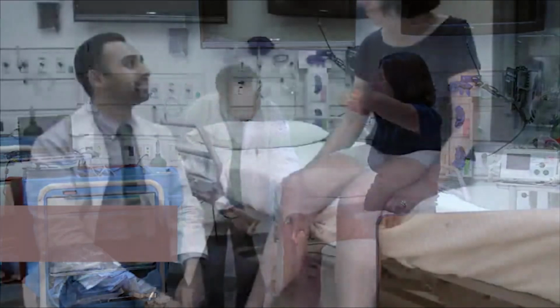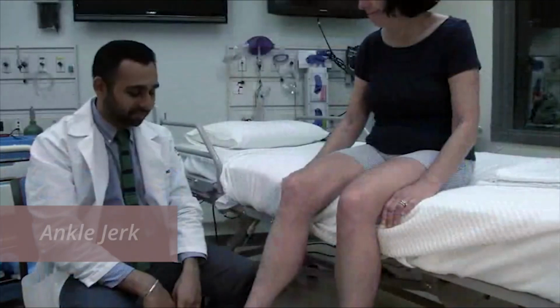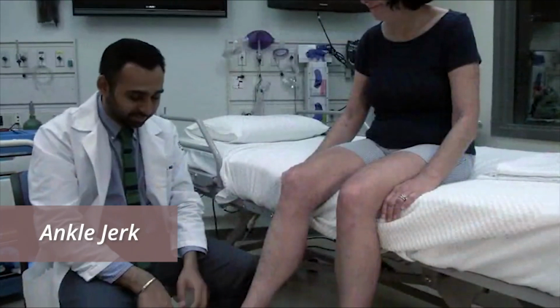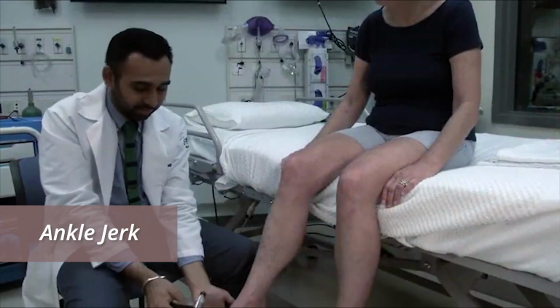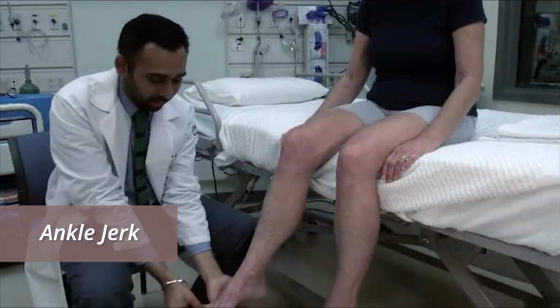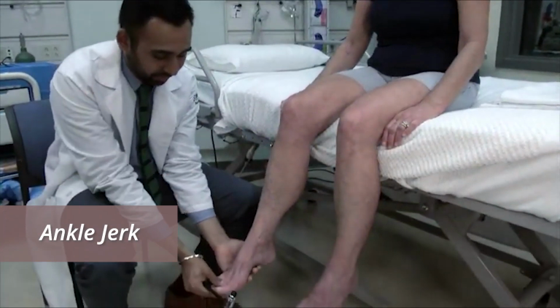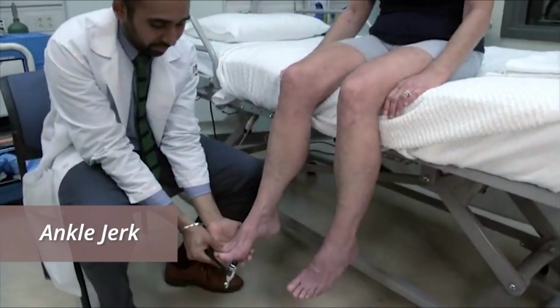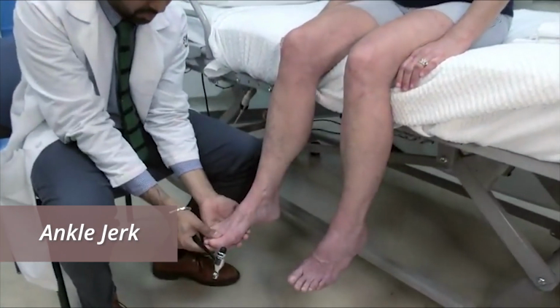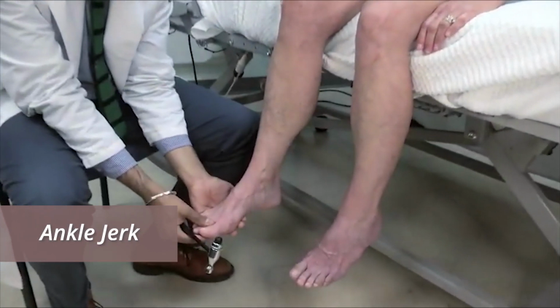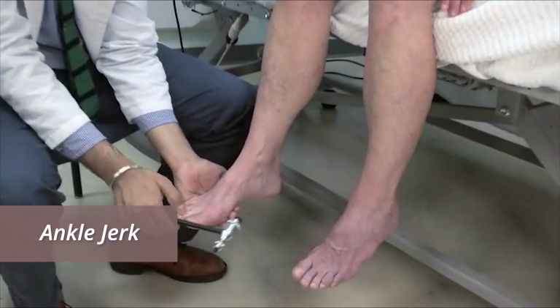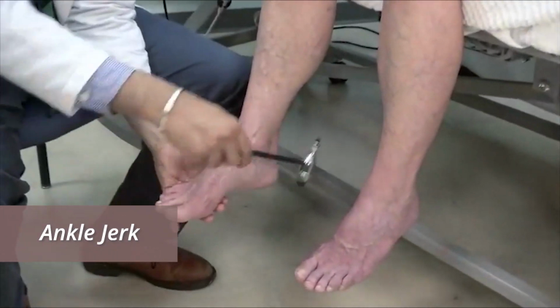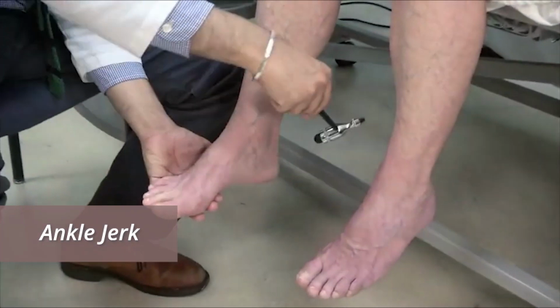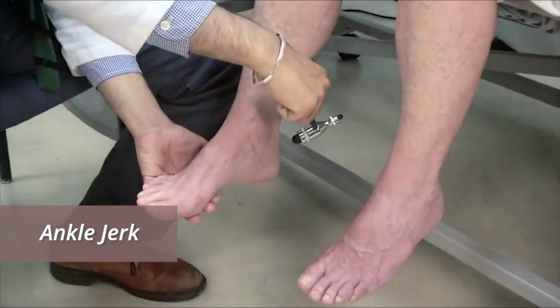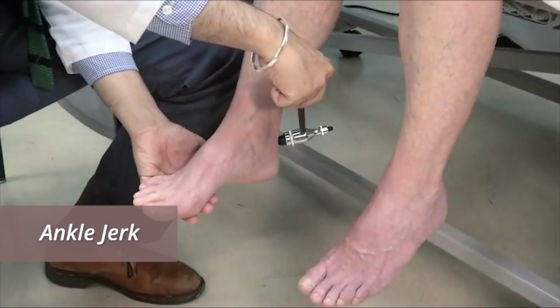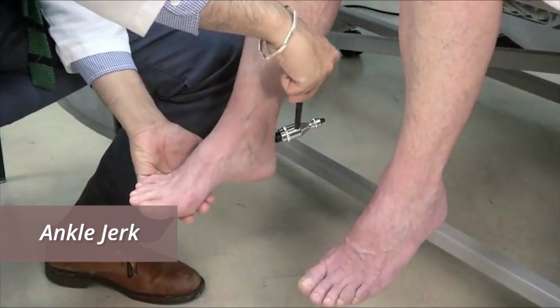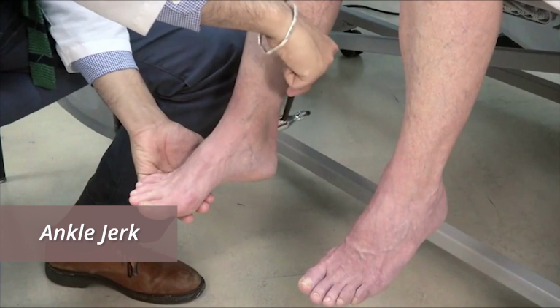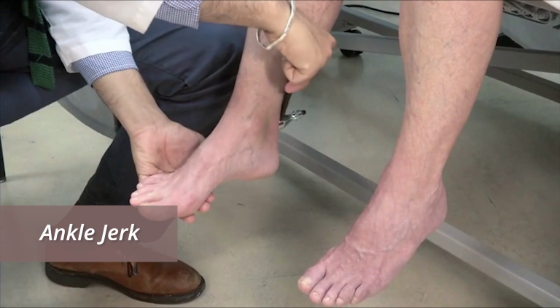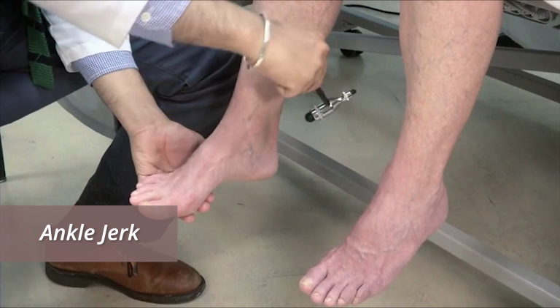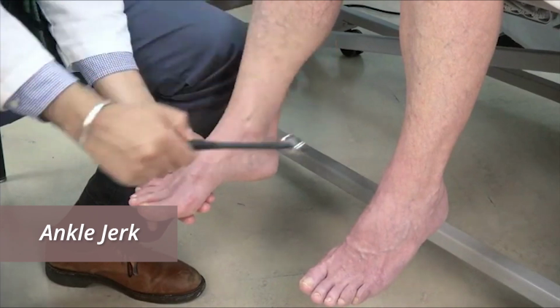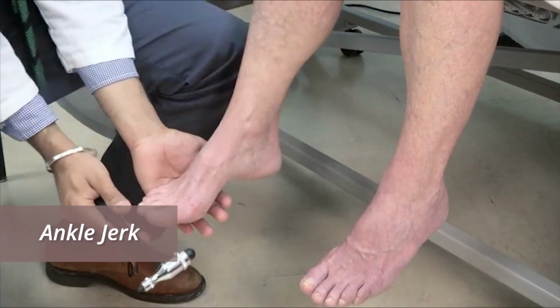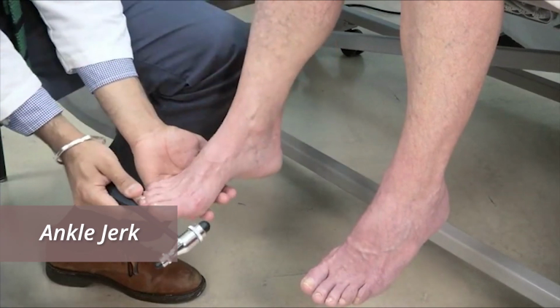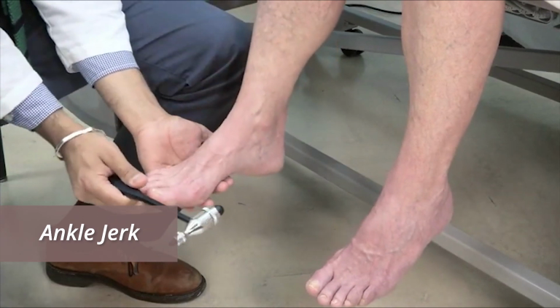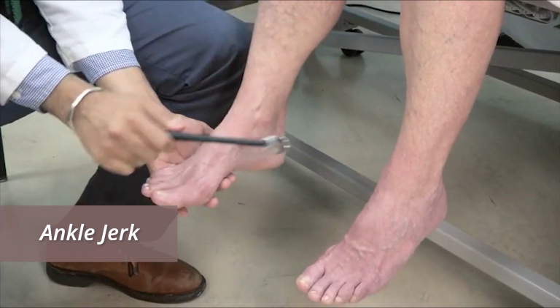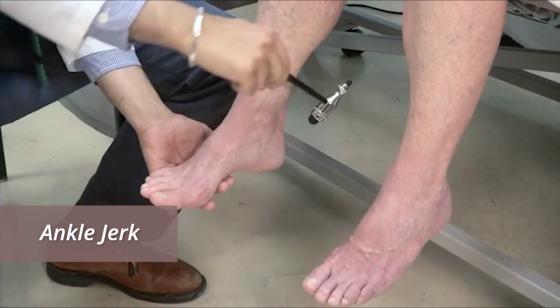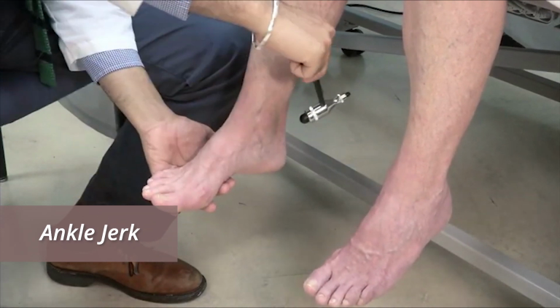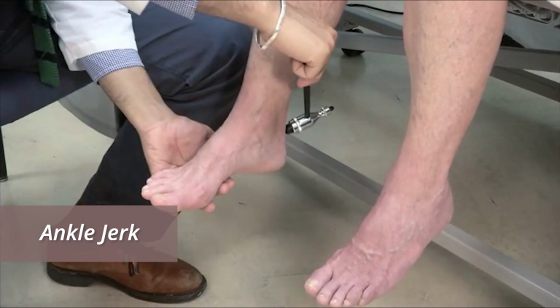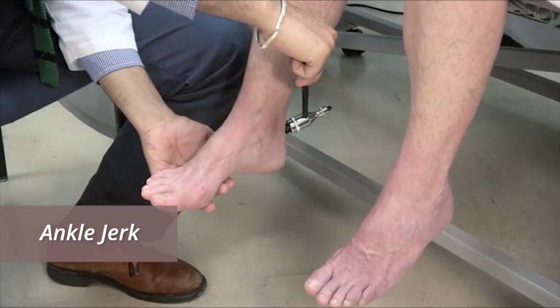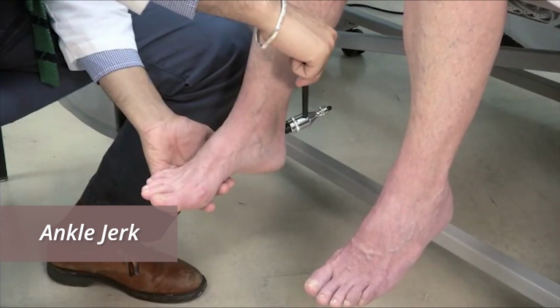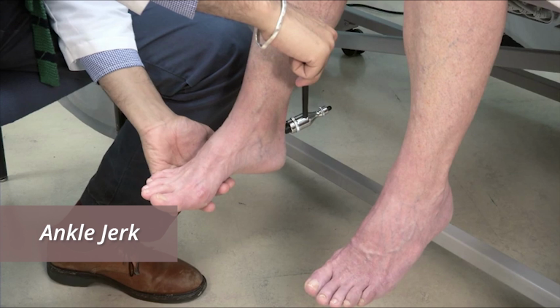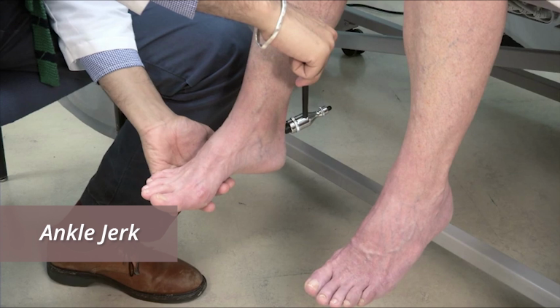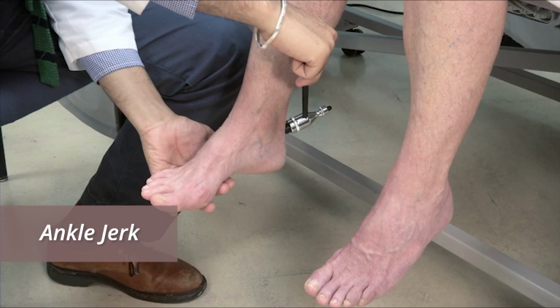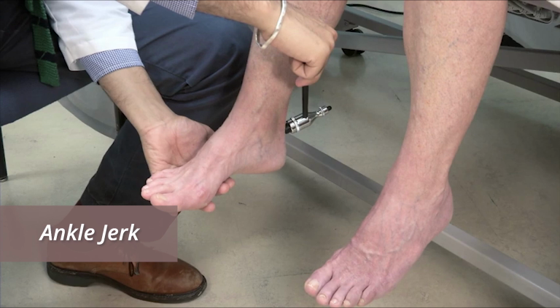Test the ankle jerk reflex with the patient sitting on the edge of the bed. Tap the Achilles tendon with the hammer and look for foot flexion. If you place your hand underneath the foot, you may feel subtle flexion that cannot be seen.